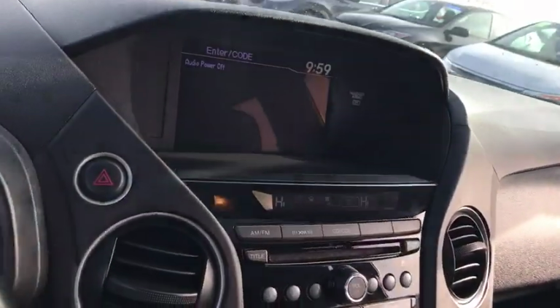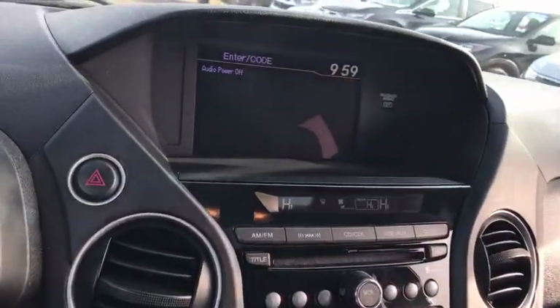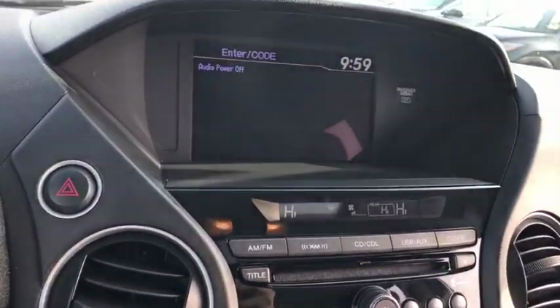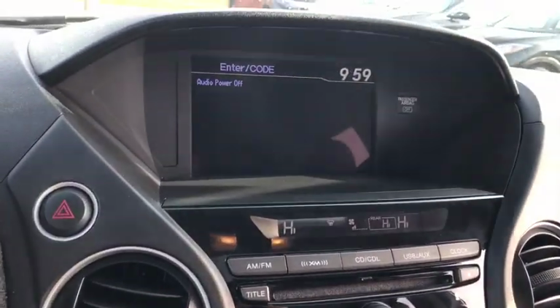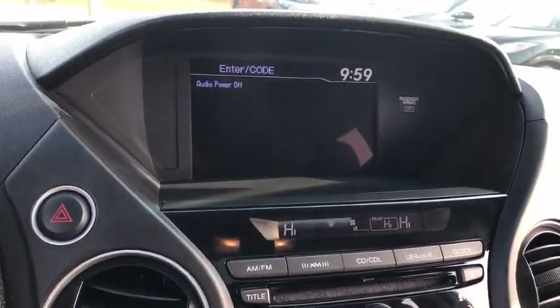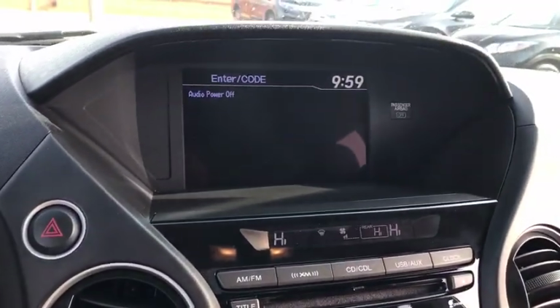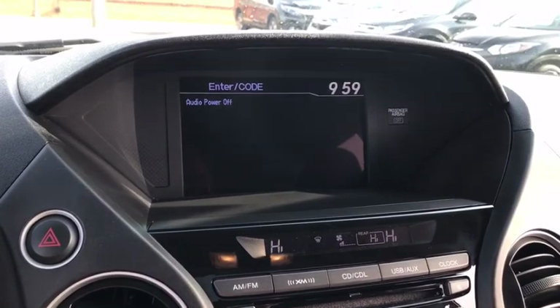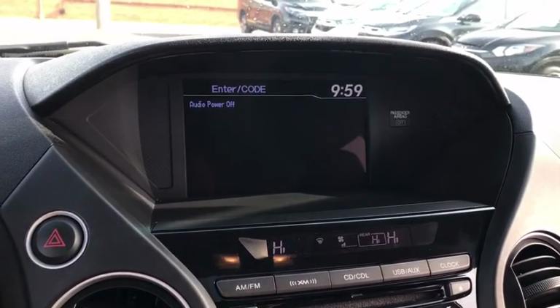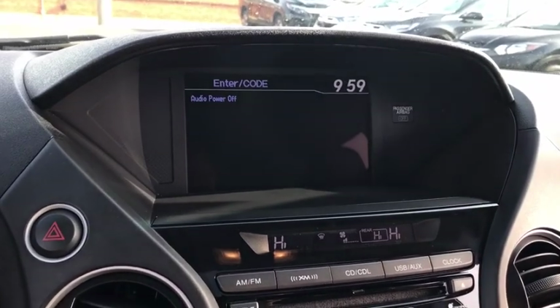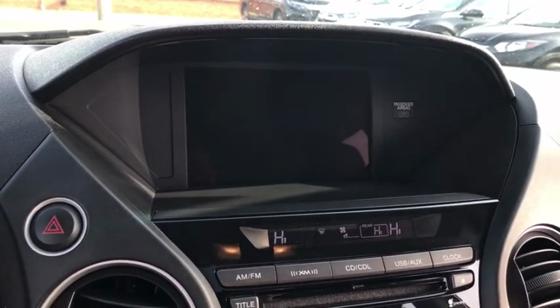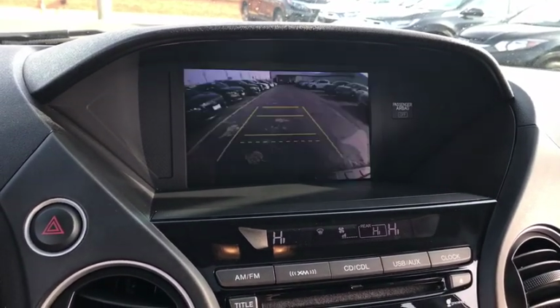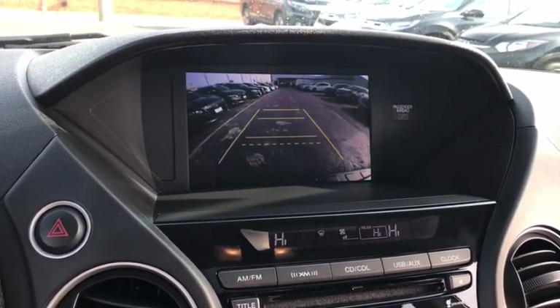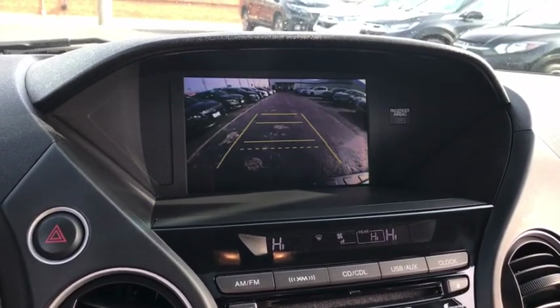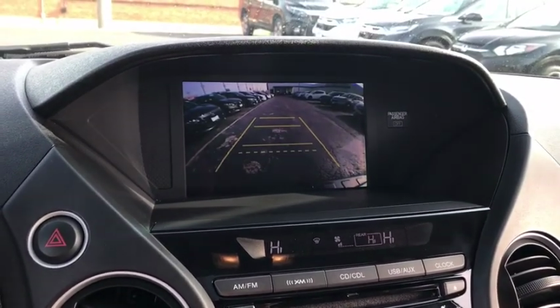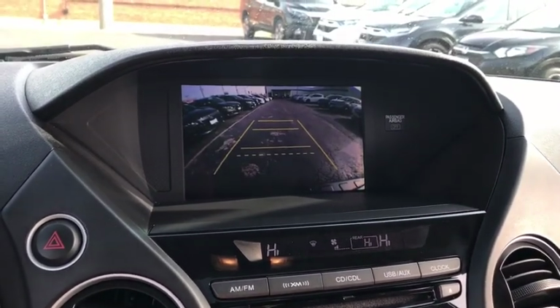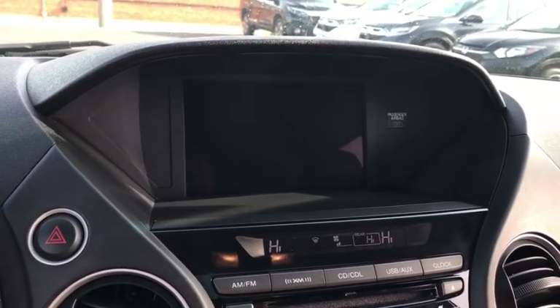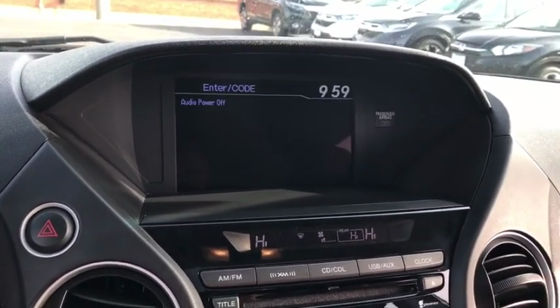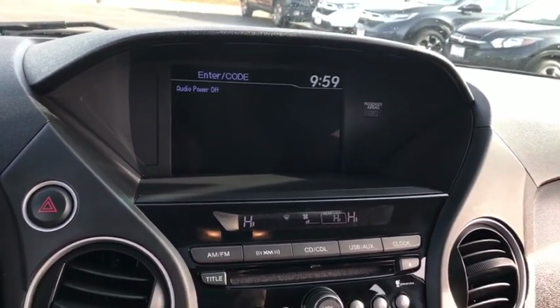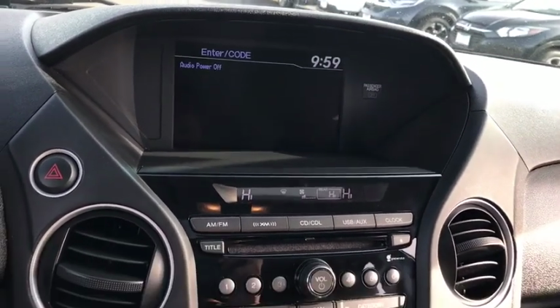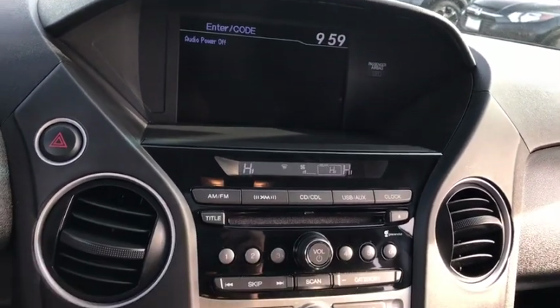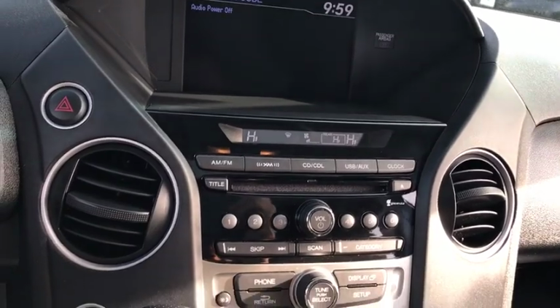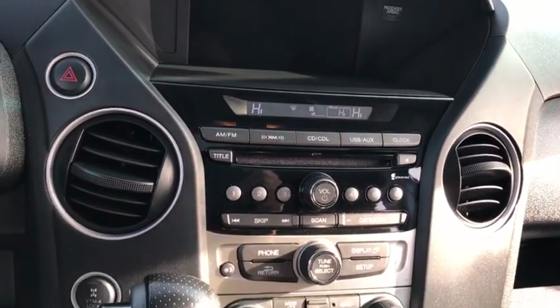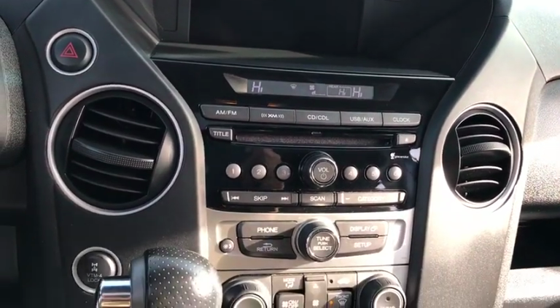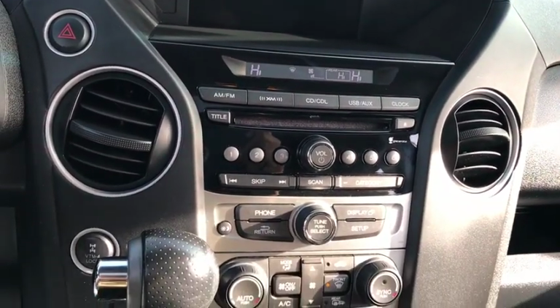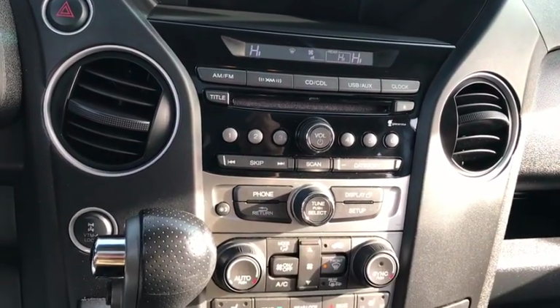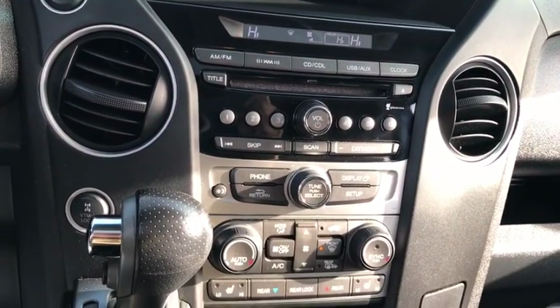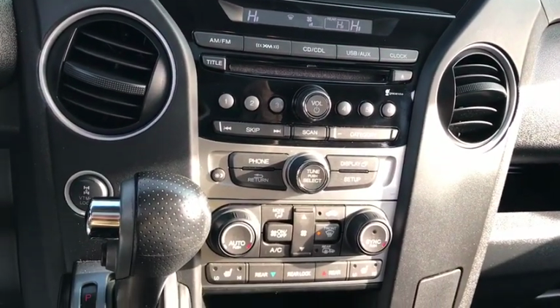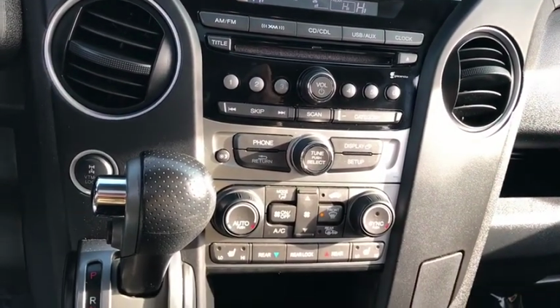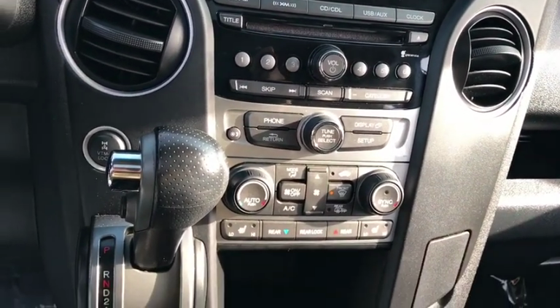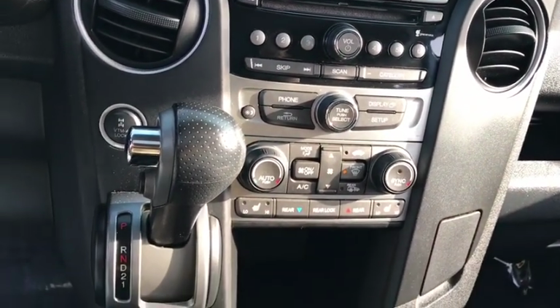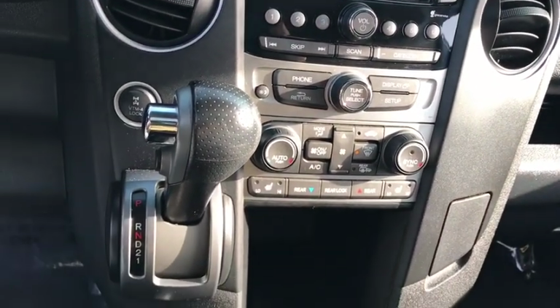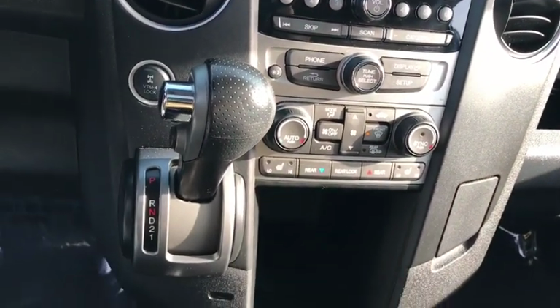Bluetooth. Leather wrapped steering wheel. Driver airbag. Power steering. Adjustable steering wheel. Four wheel disc brakes. Auto dimming rear view mirror. Aluminum wheels. Floor mats.